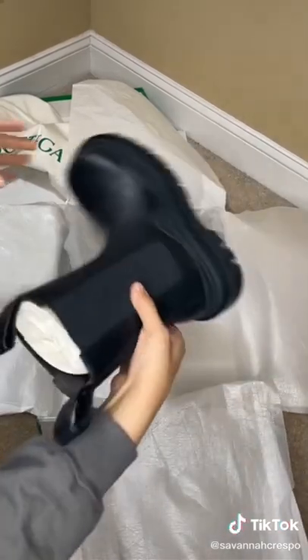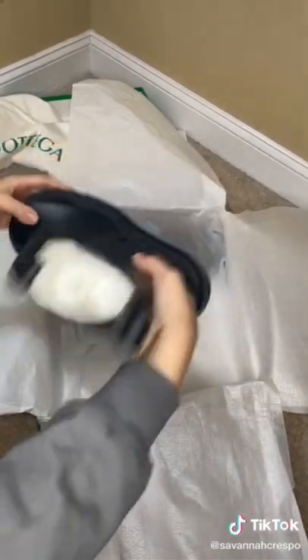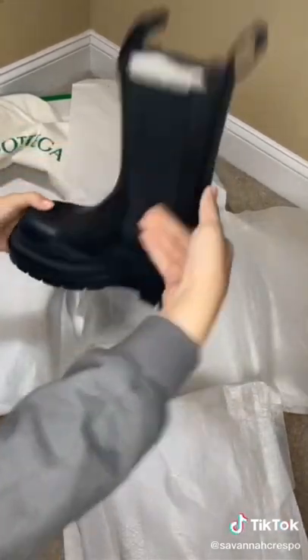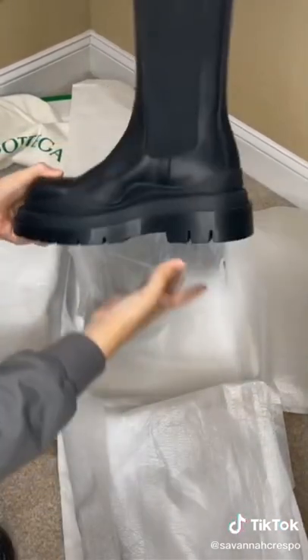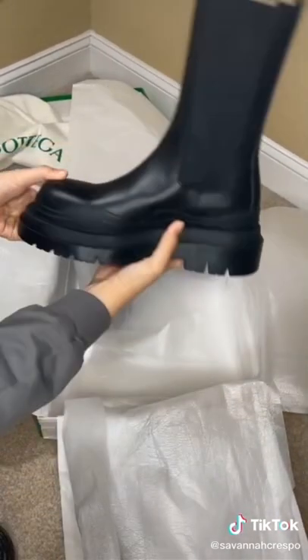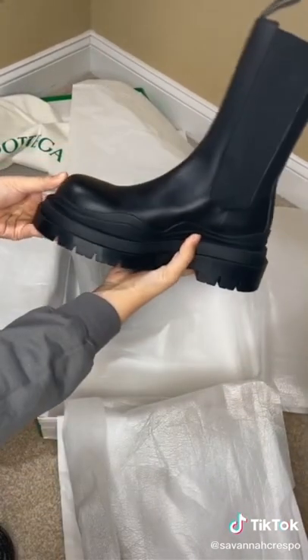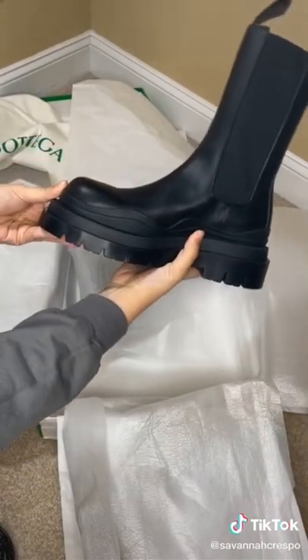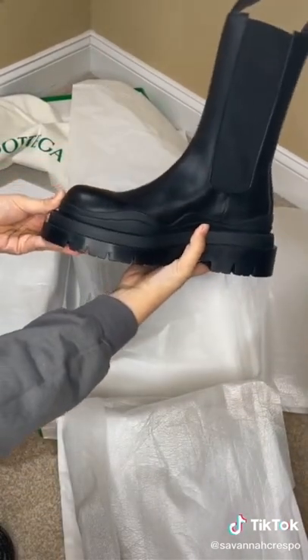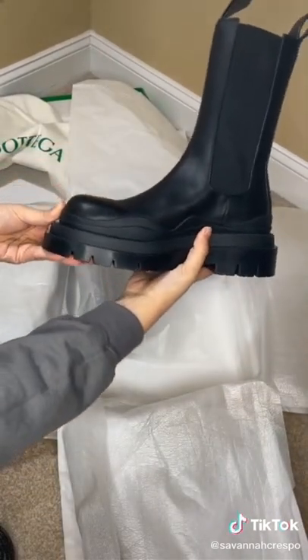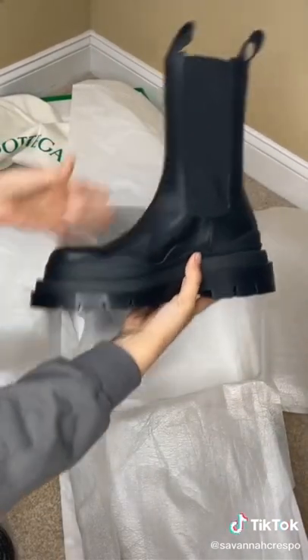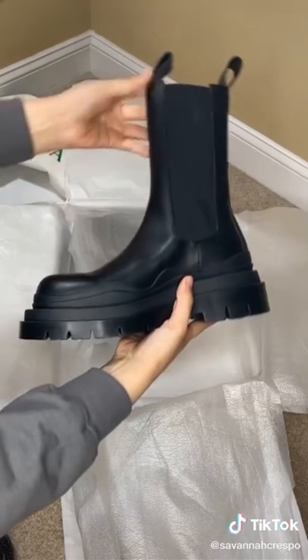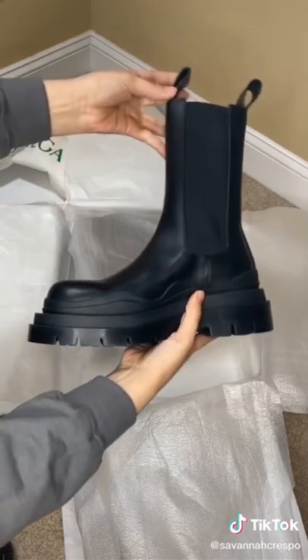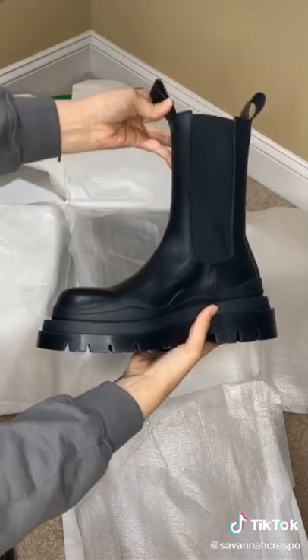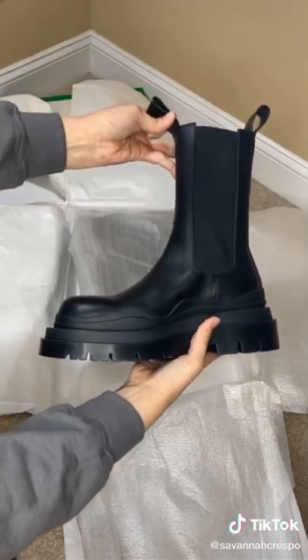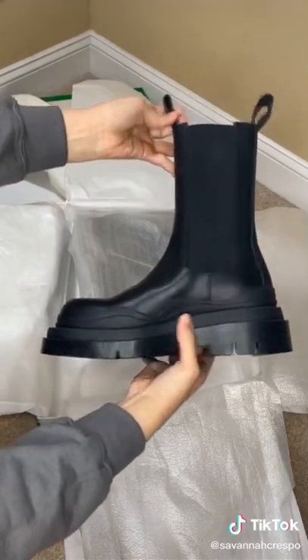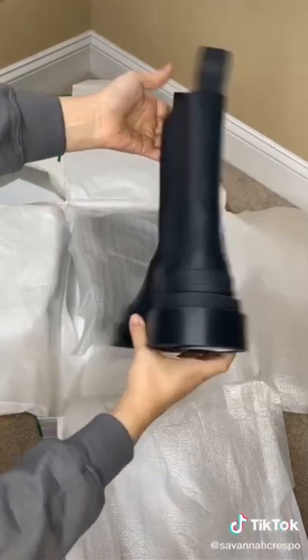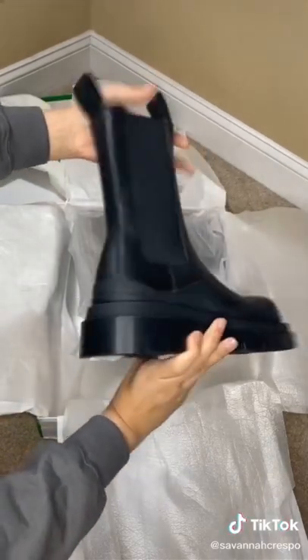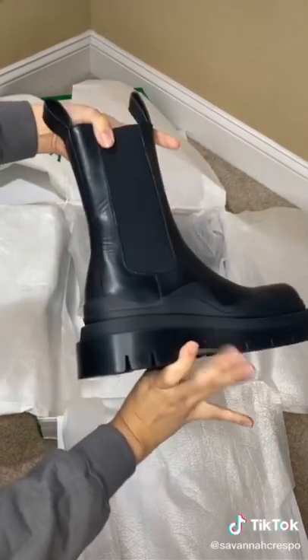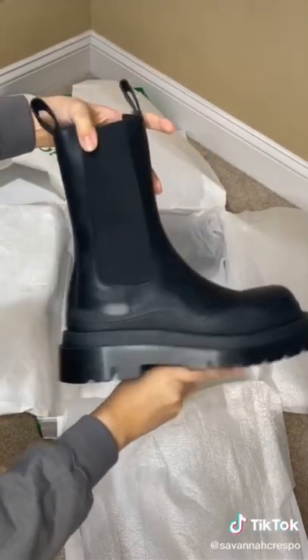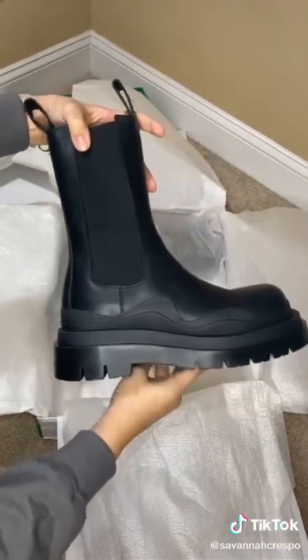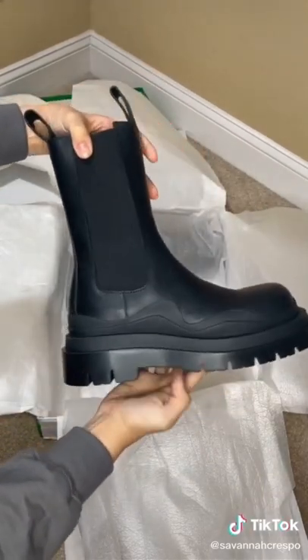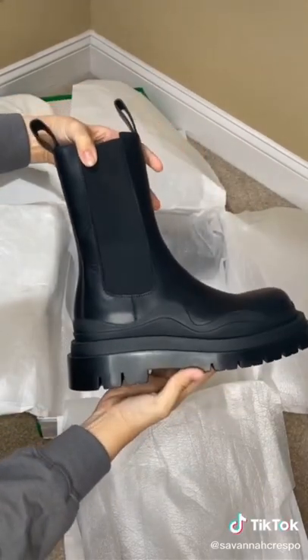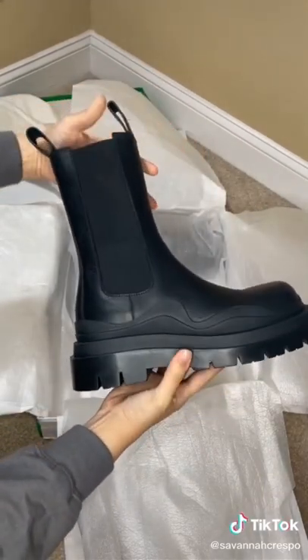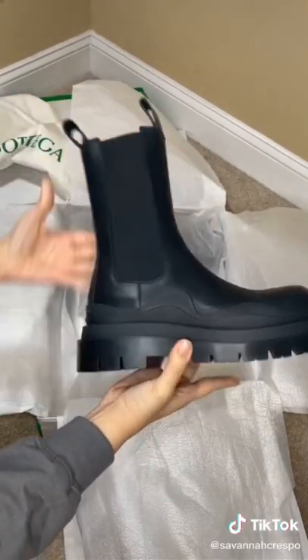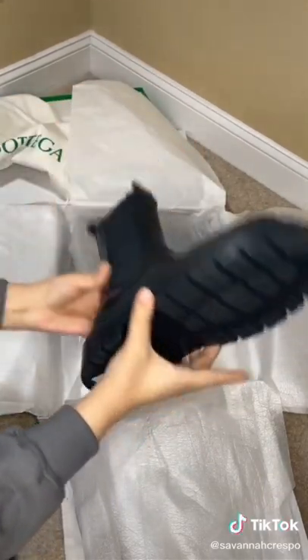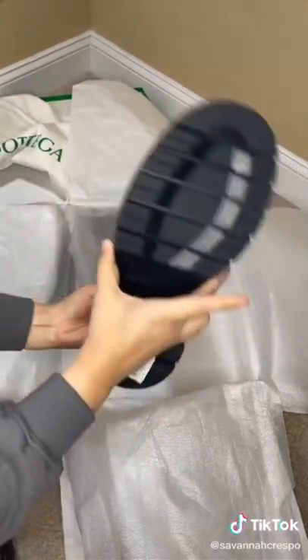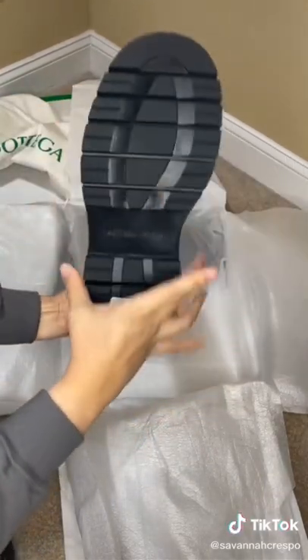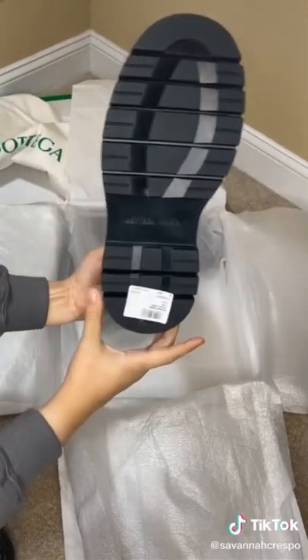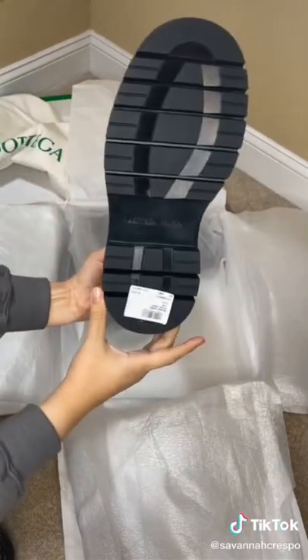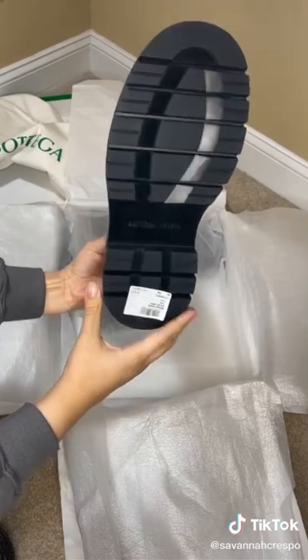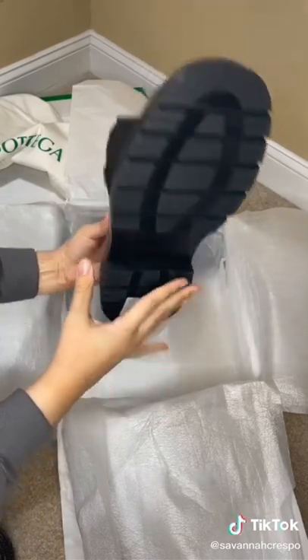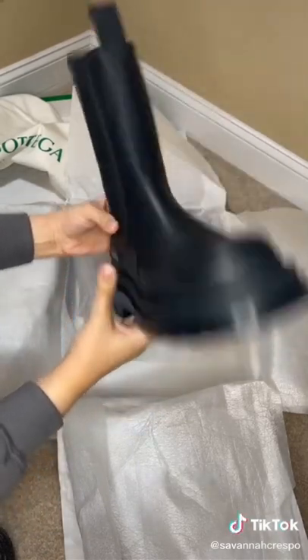And here they are. They're much more comfortable than I would initially think, and they're not as bulky as I thought.